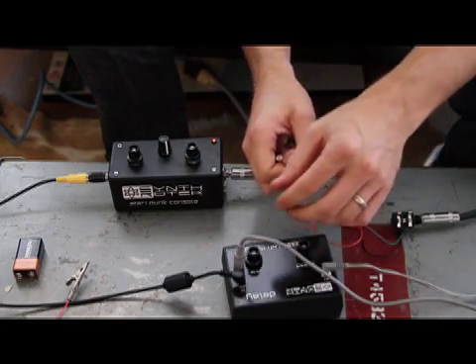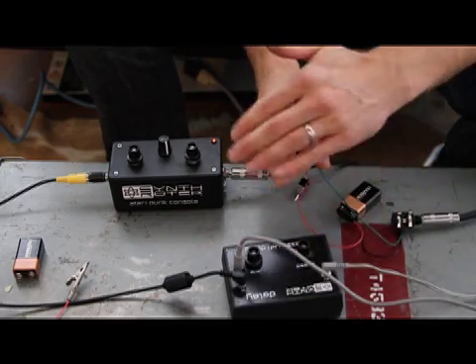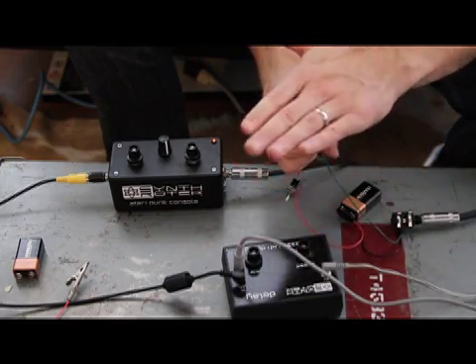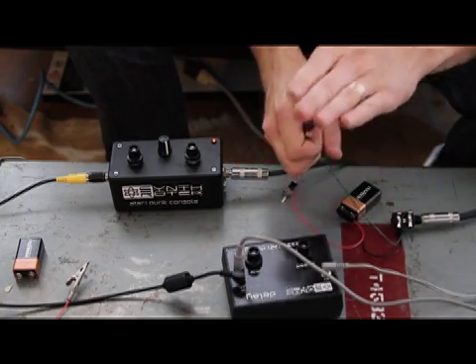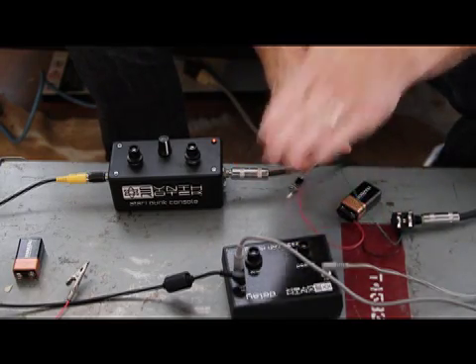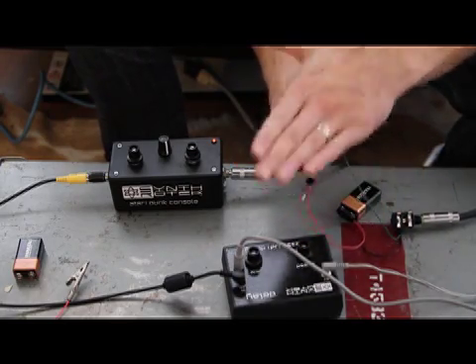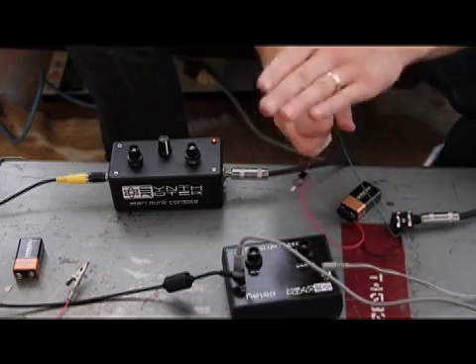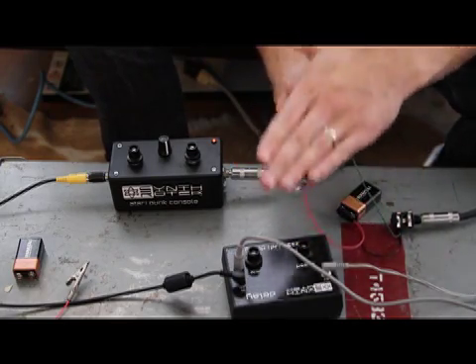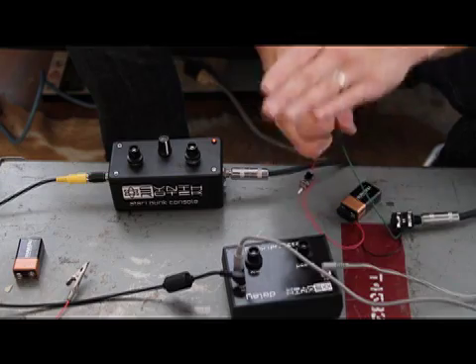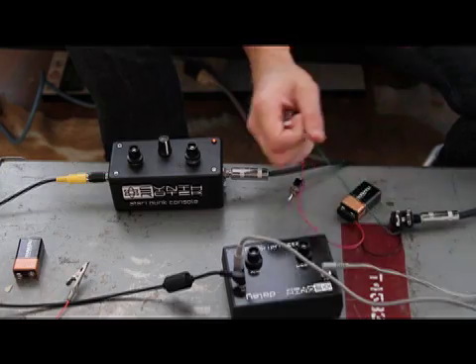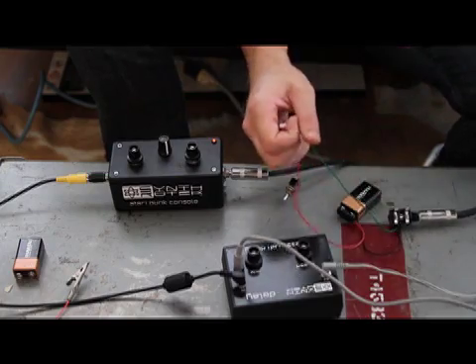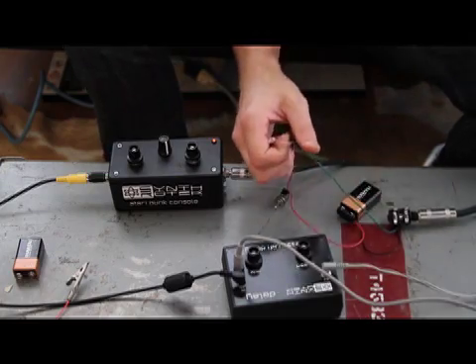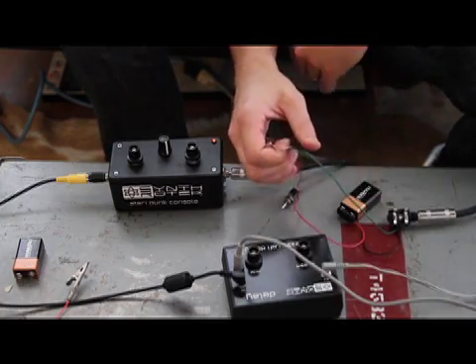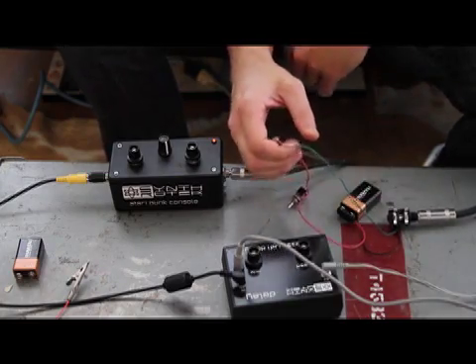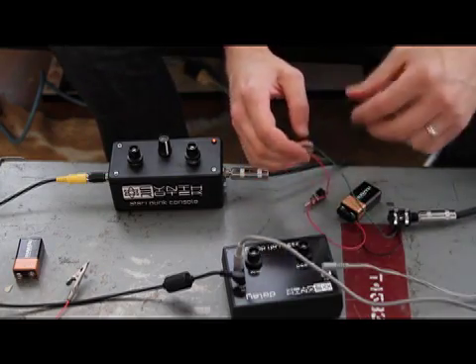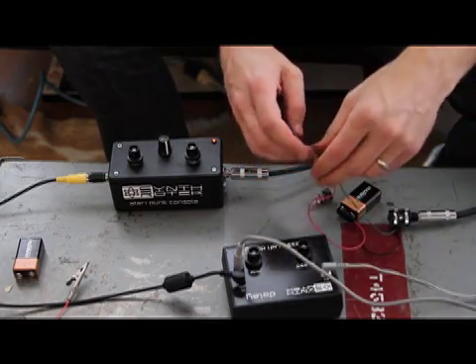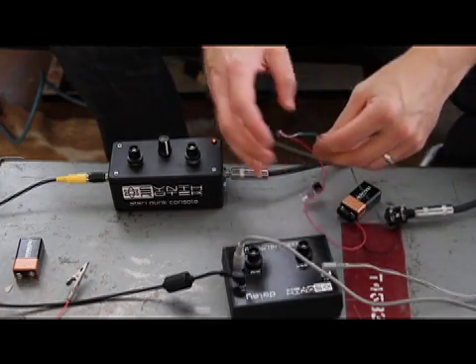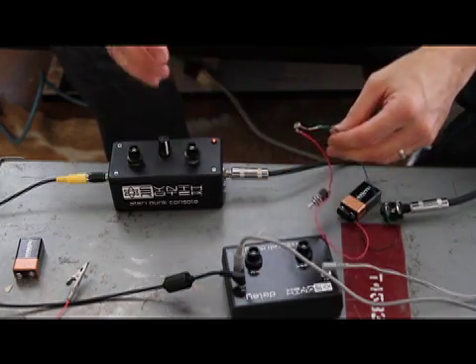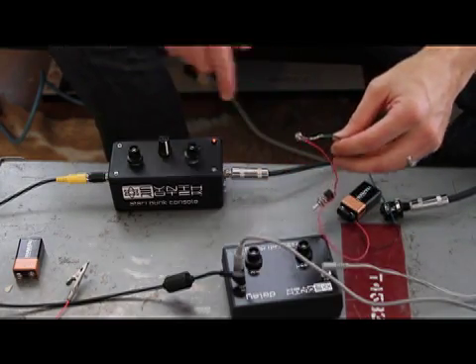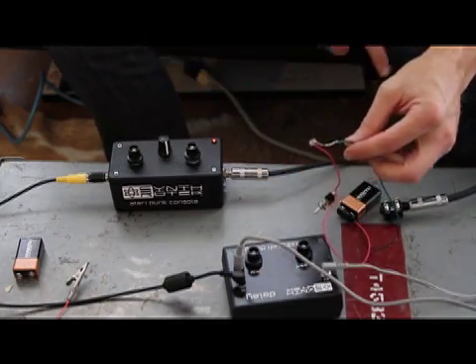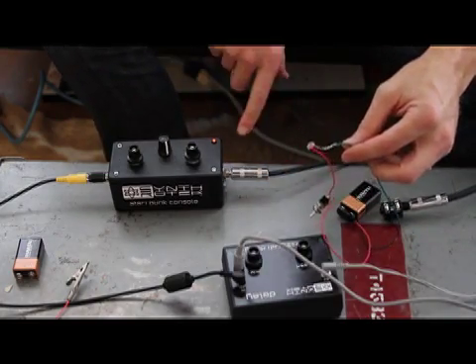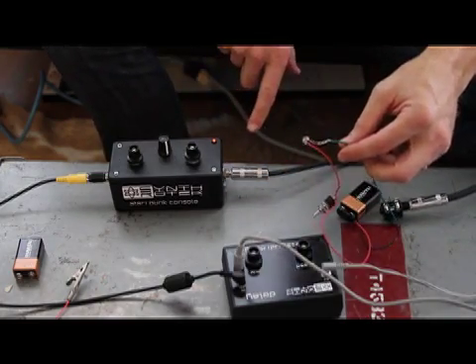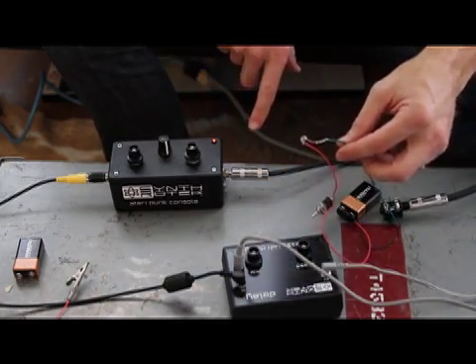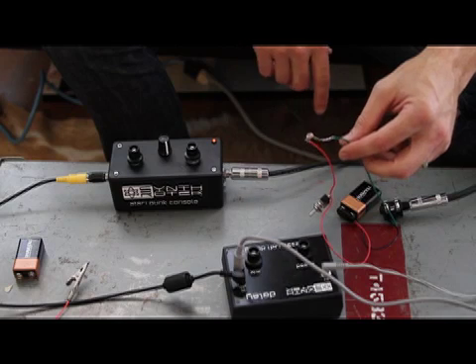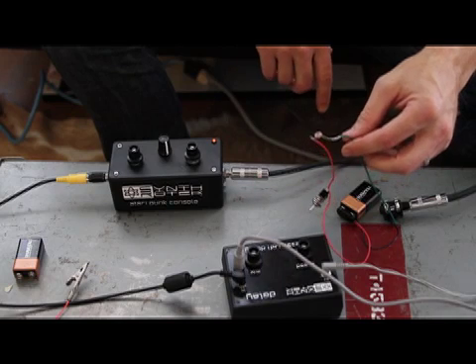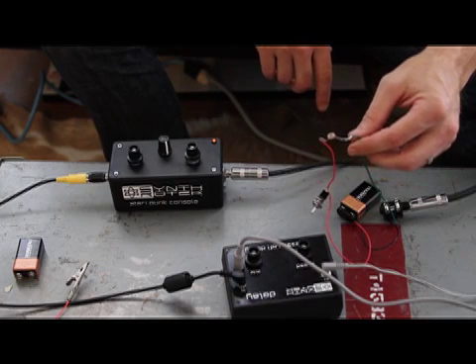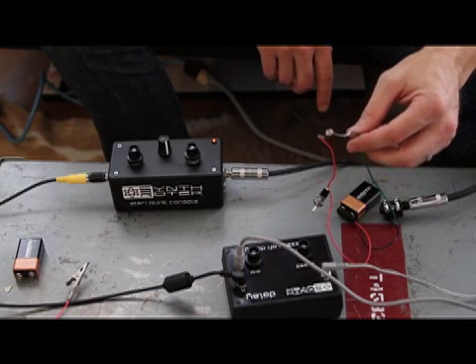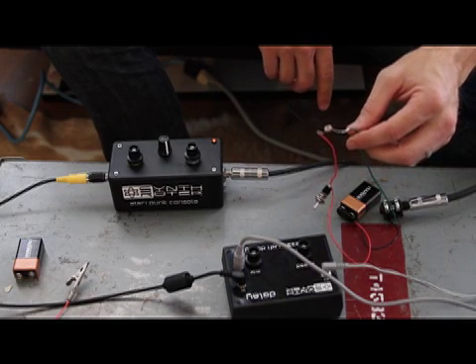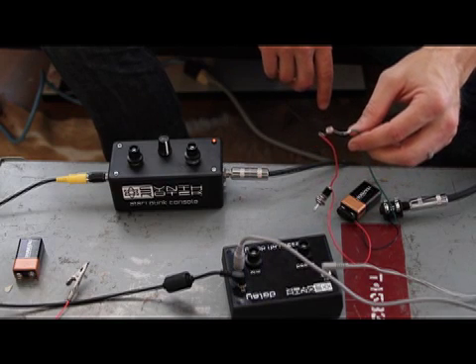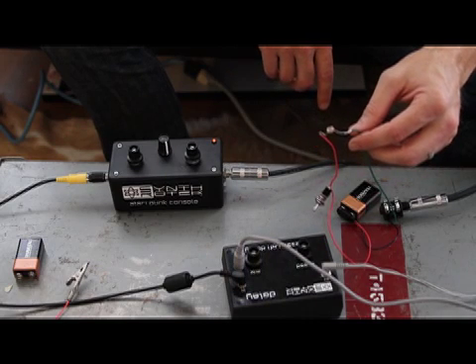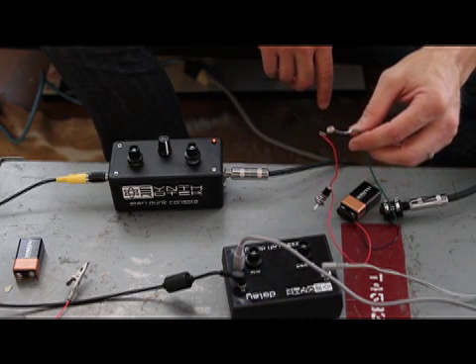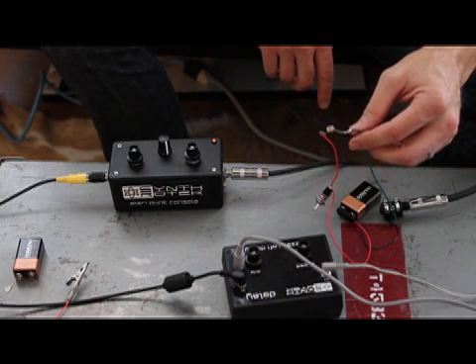So there you have it. You can basically get a photo resistor, put it into the control voltage input and you have another fun, really awesome device.